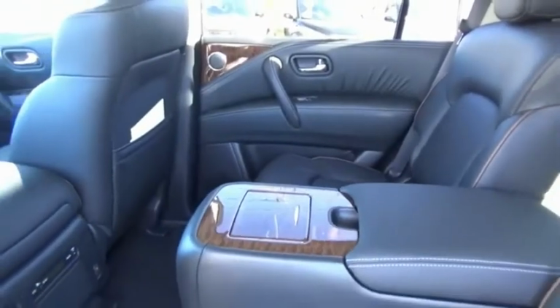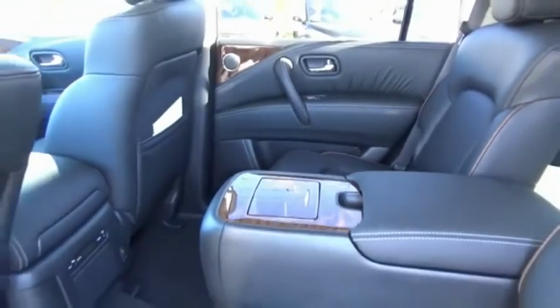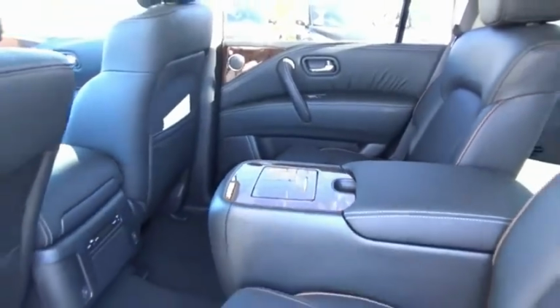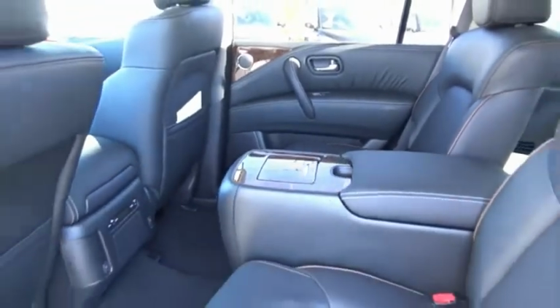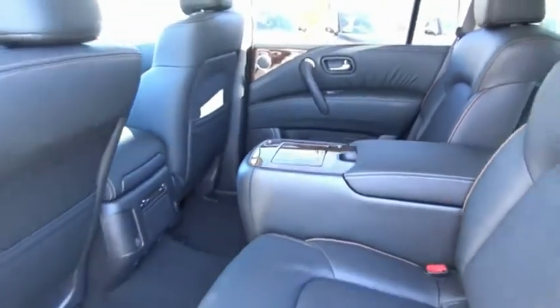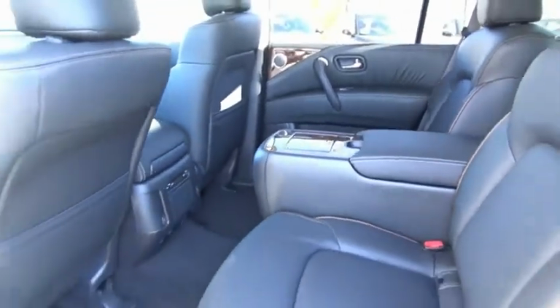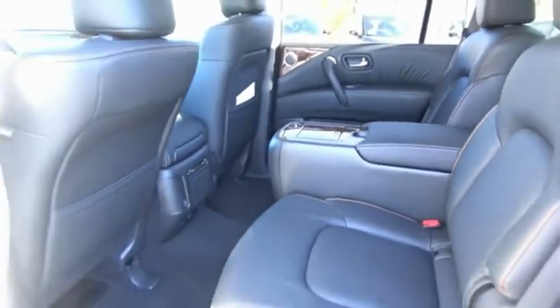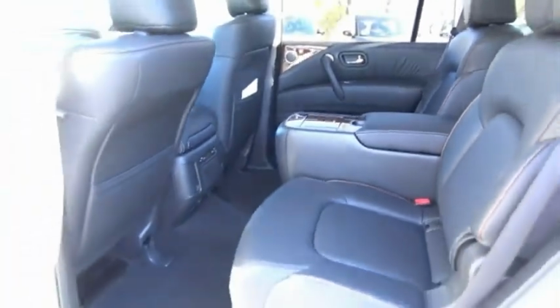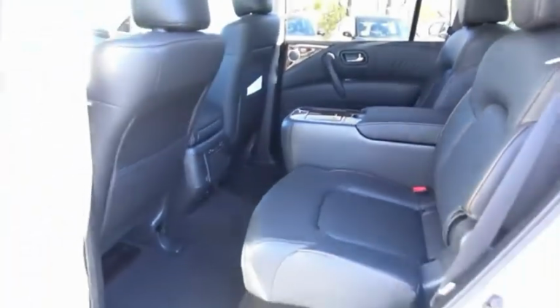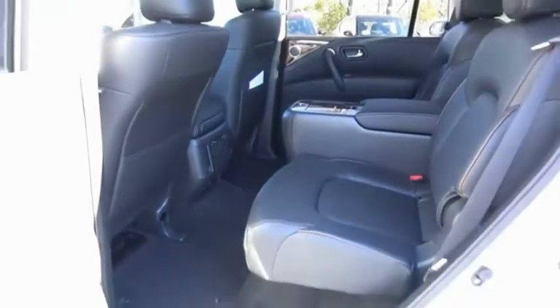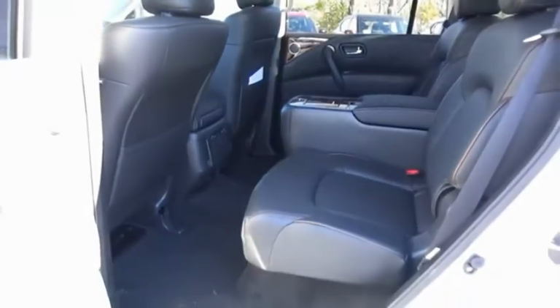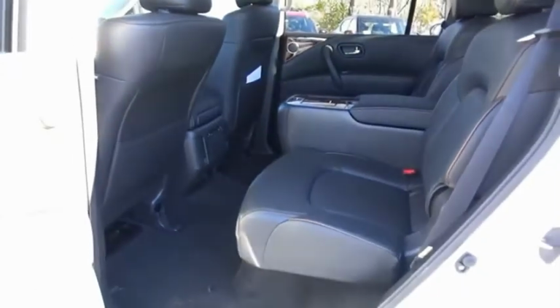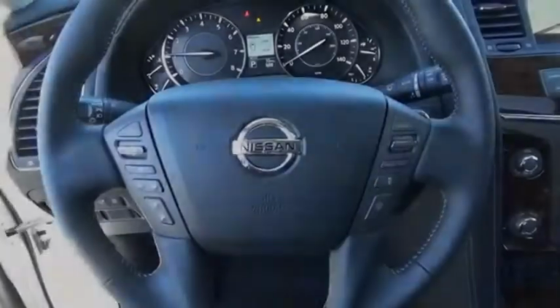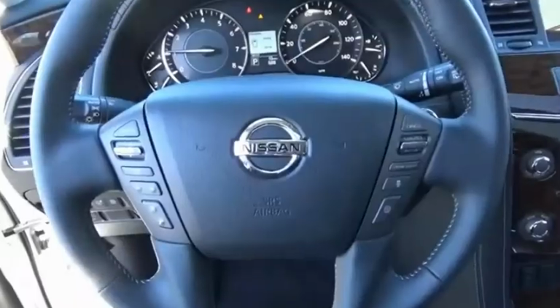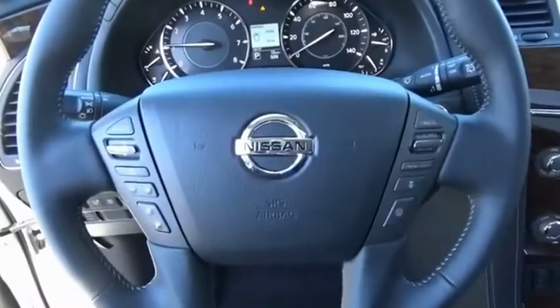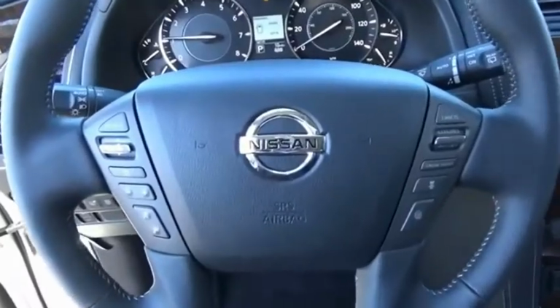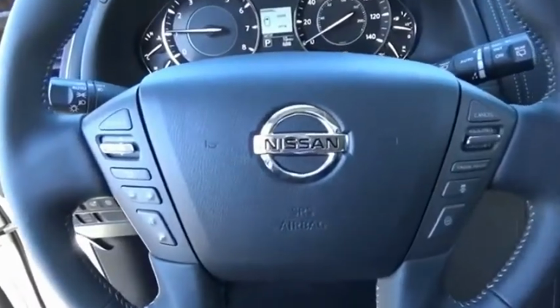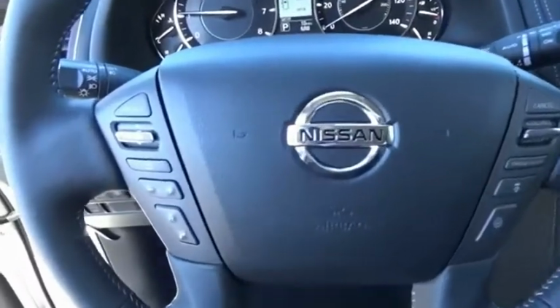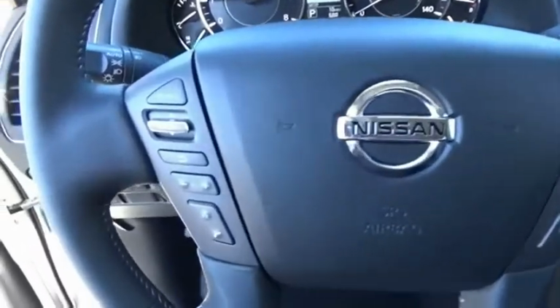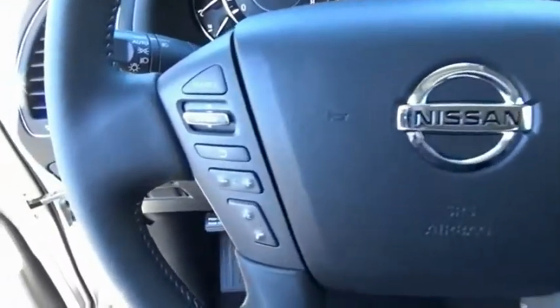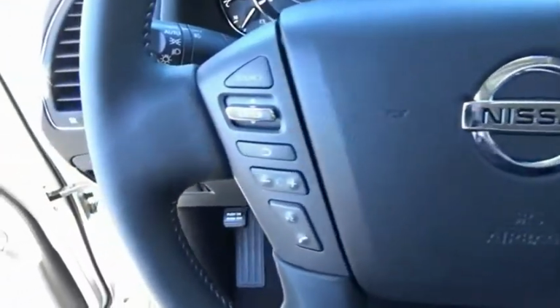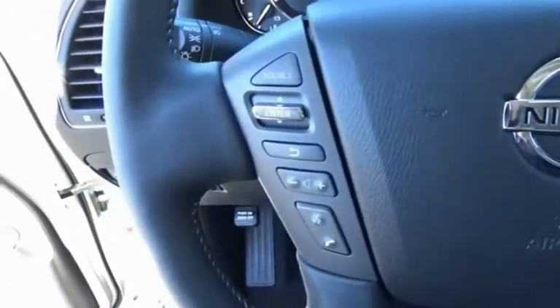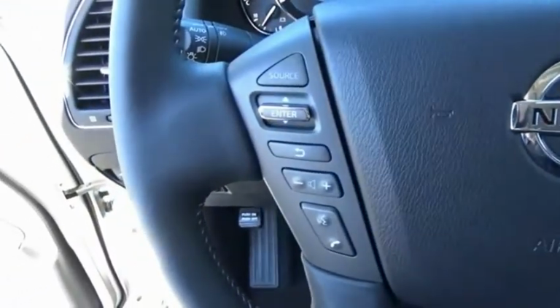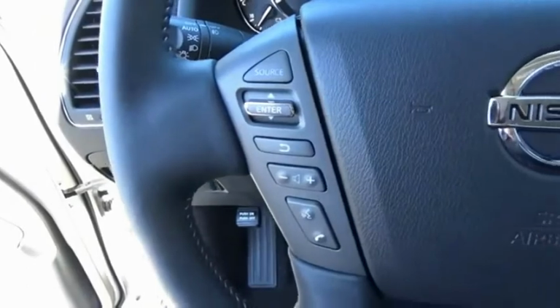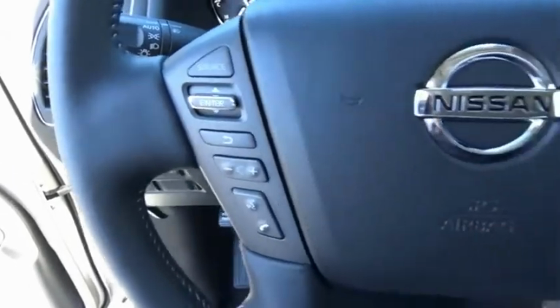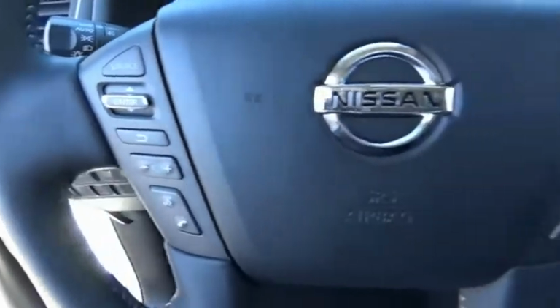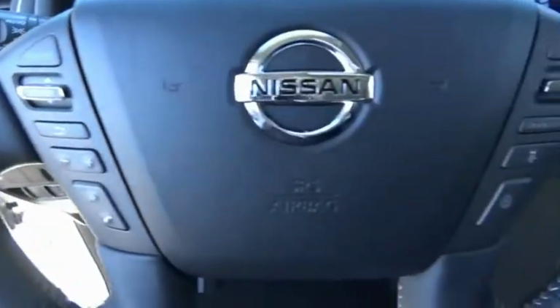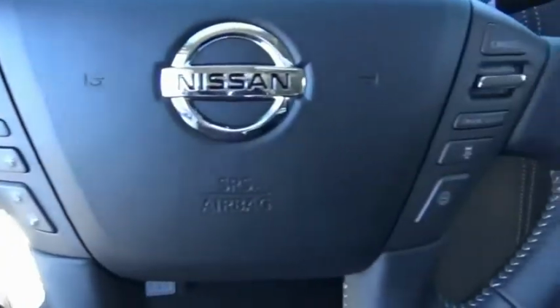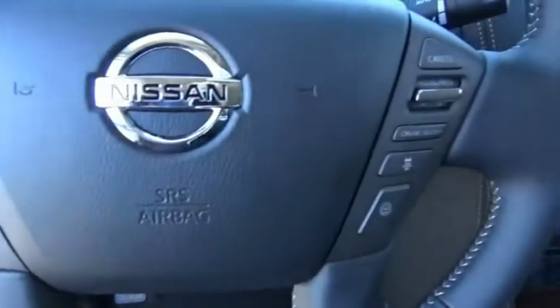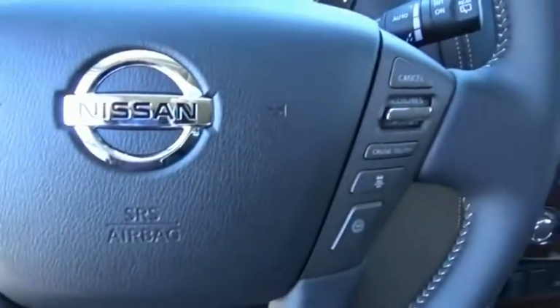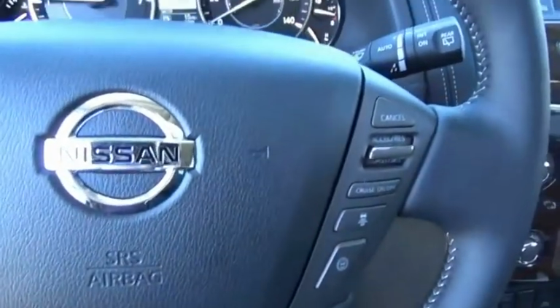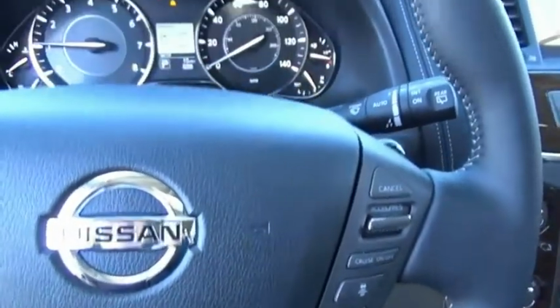The Nissan Armada is a full-size SUV which seats up to eight comfortably. It boasts a powerful engine and has a 9,000-pound tow rating which puts it at the top of the class. Set foot in an Armada and set off on the ultimate driving adventure. Come see the car for yourself.